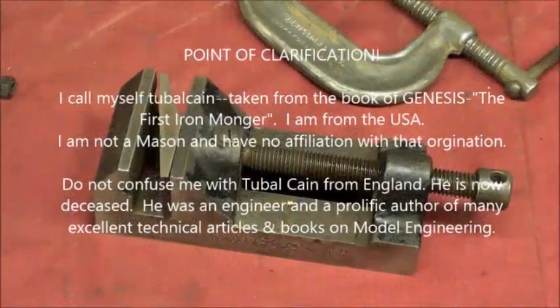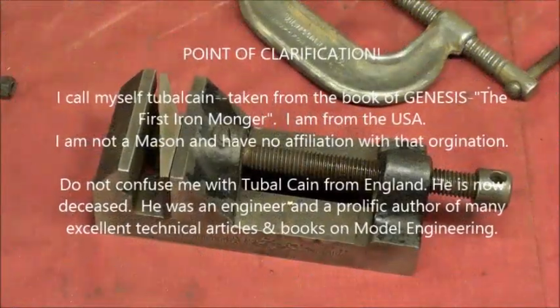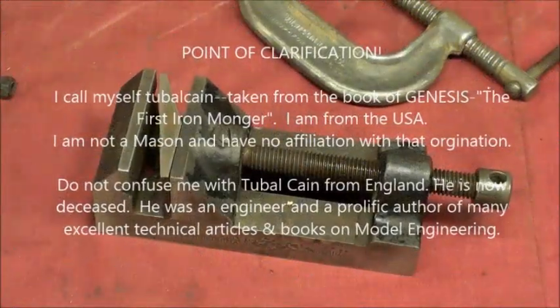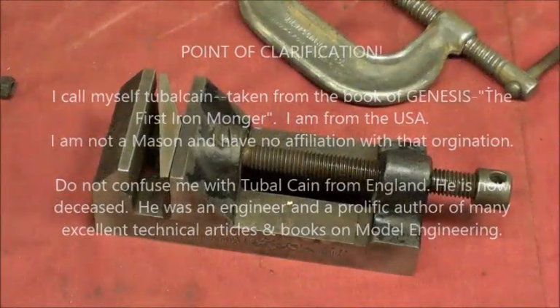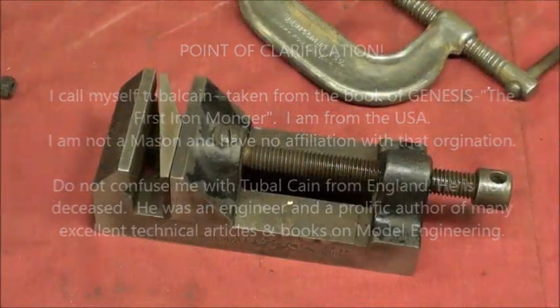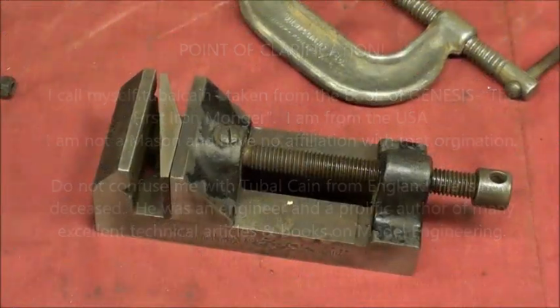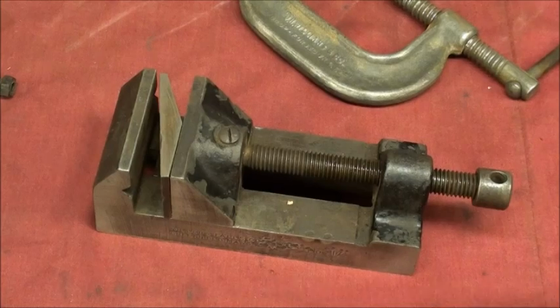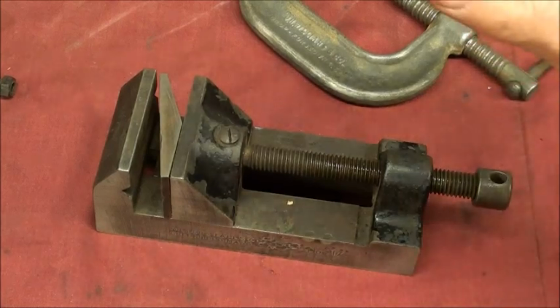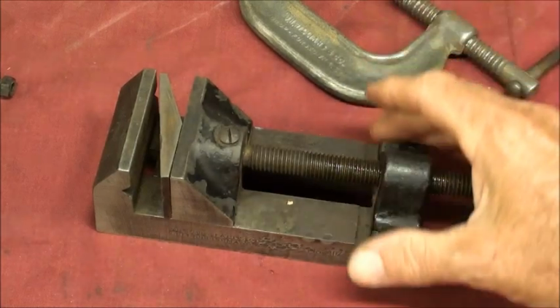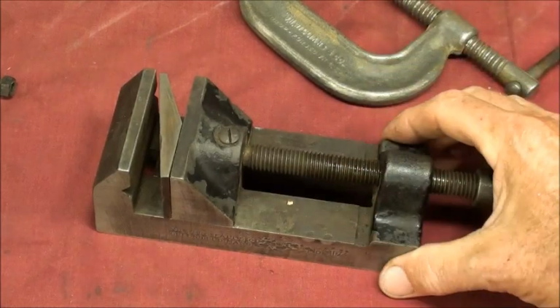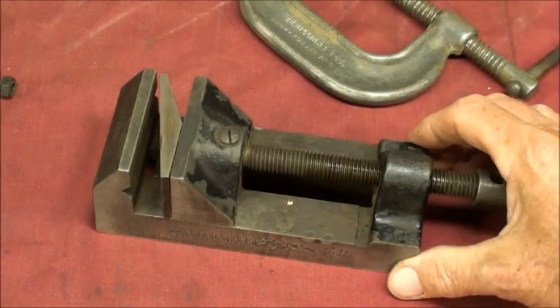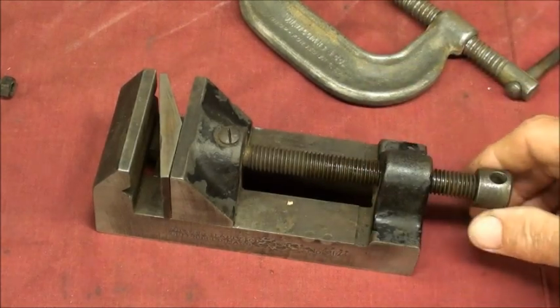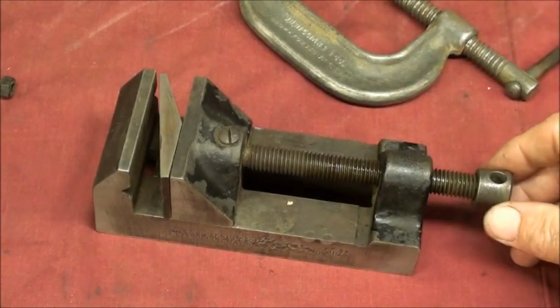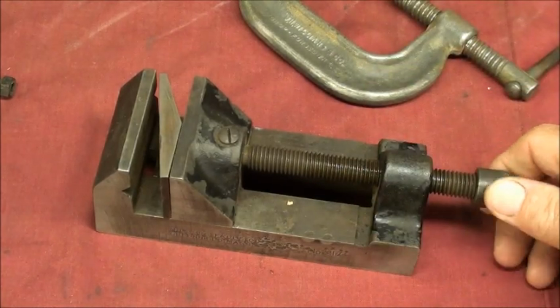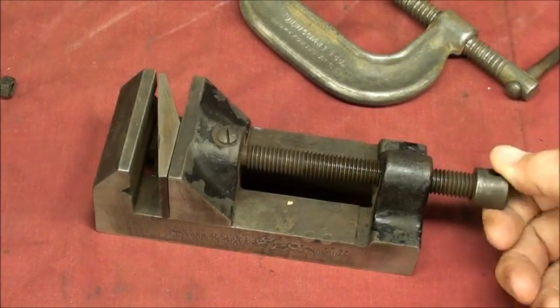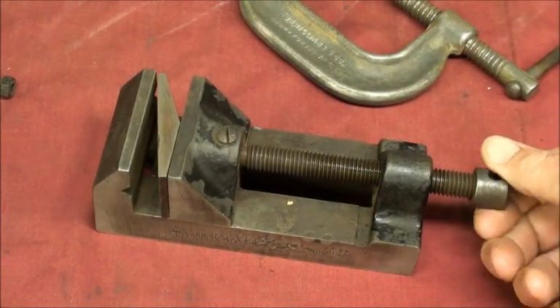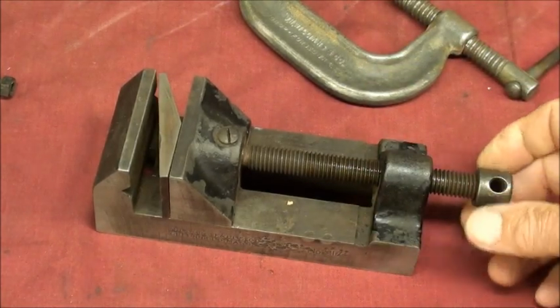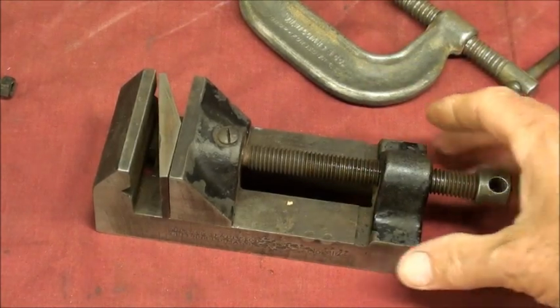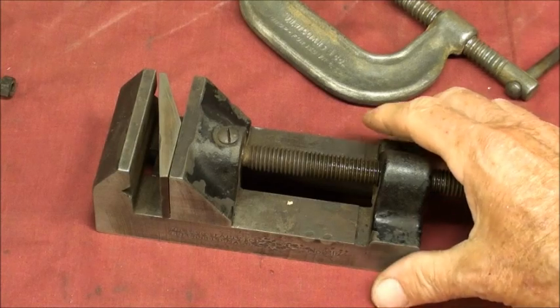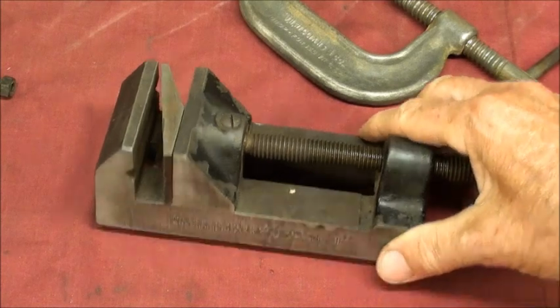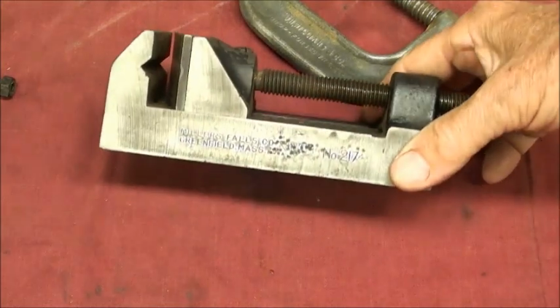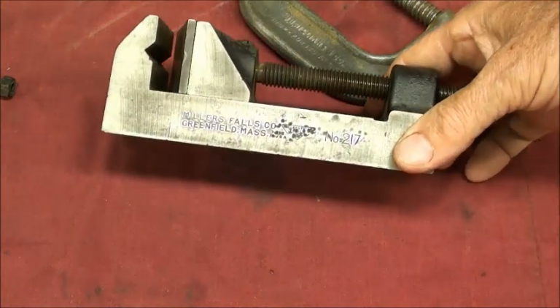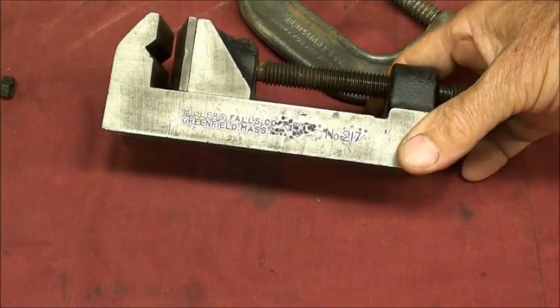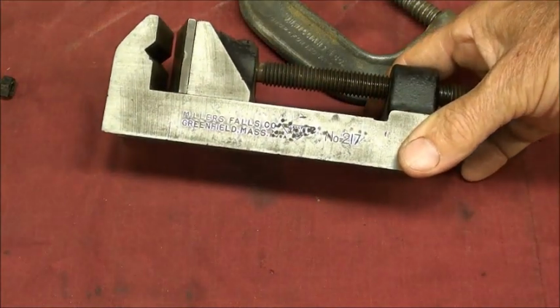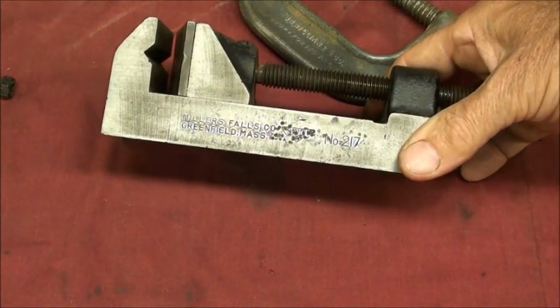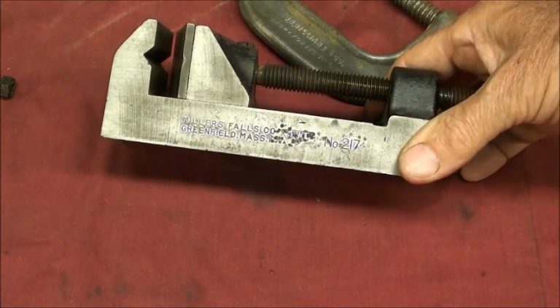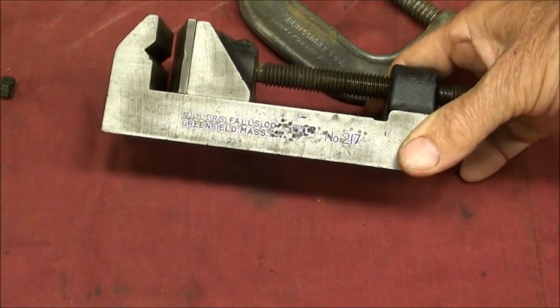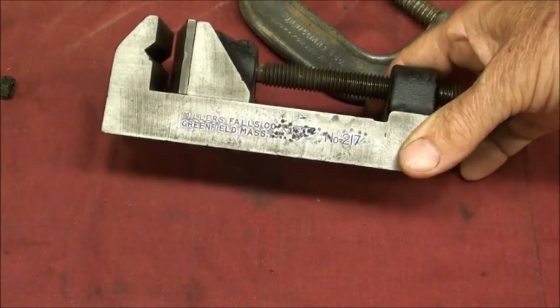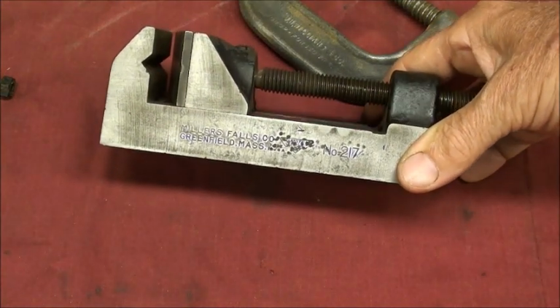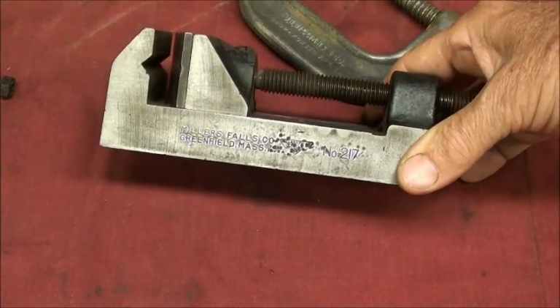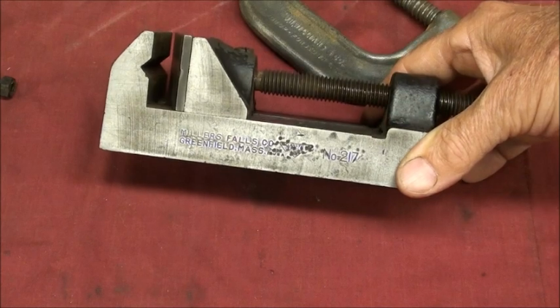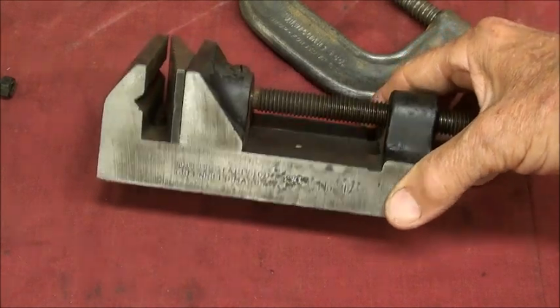Howdy, it's Tubalcane once again. The other day I bought this vise at an auction for a dollar. It's a little drill press vise and I rather like it. It's a Miller's Falls number 217 and I think it's quite old.